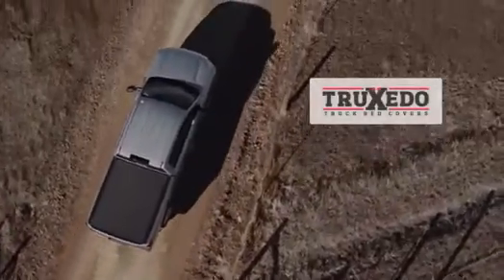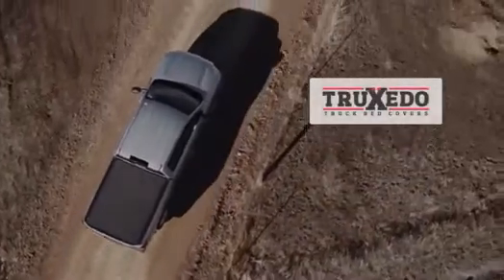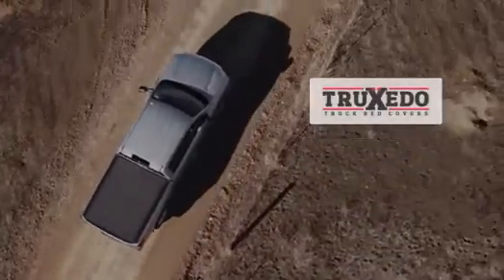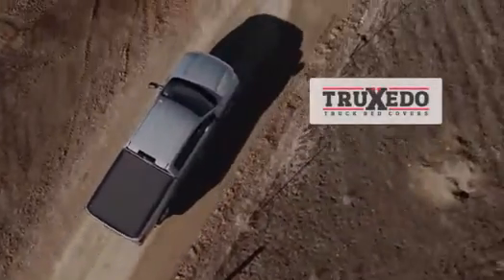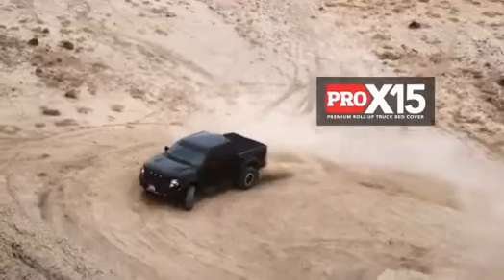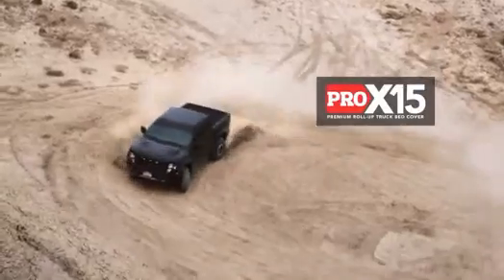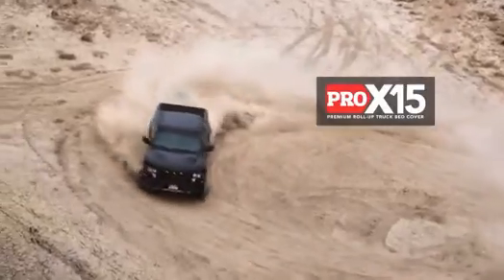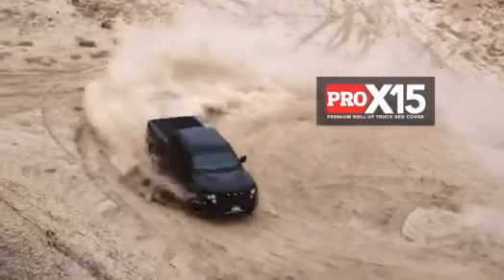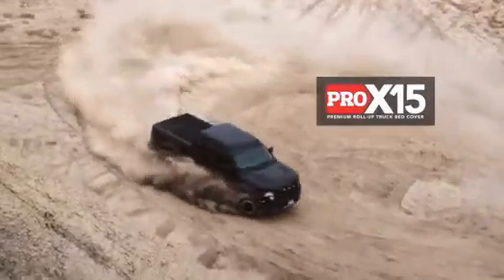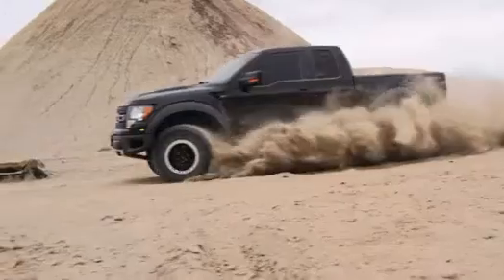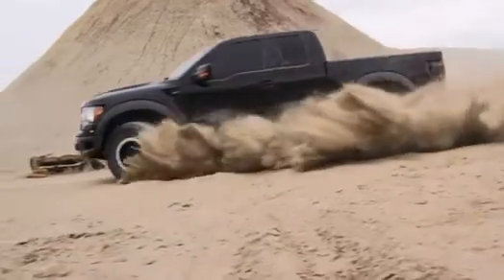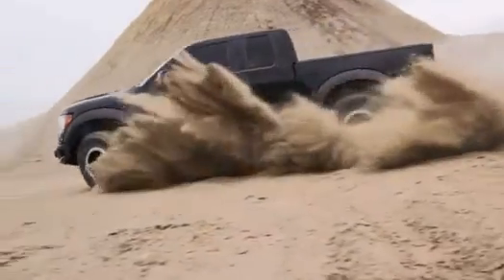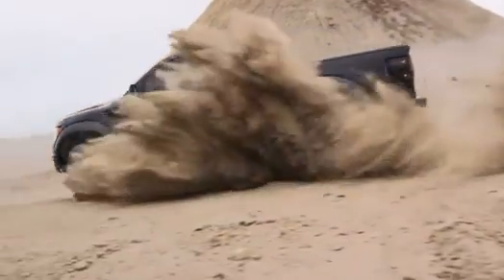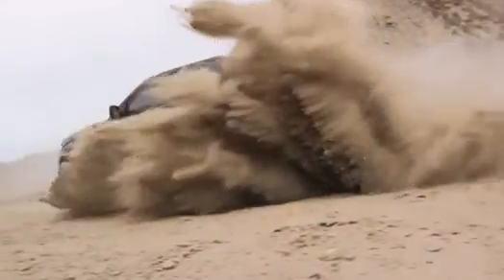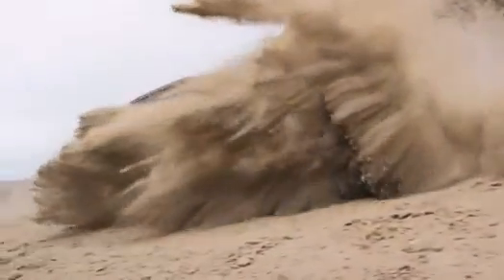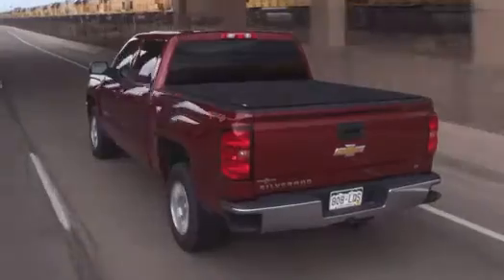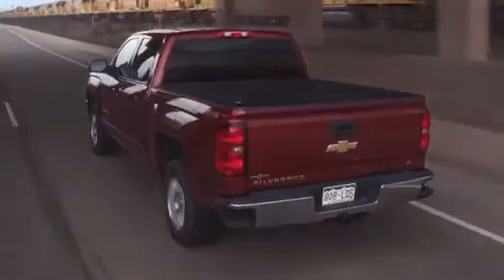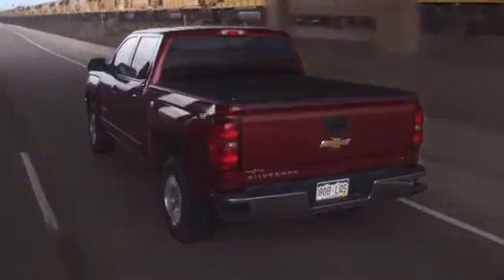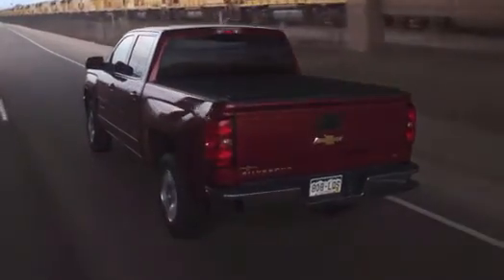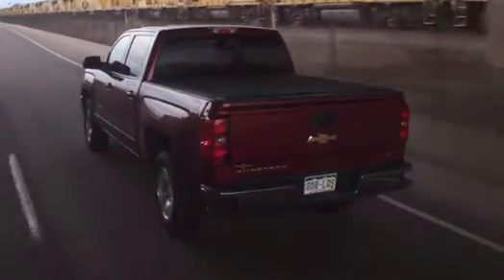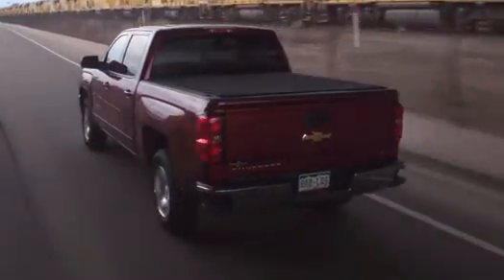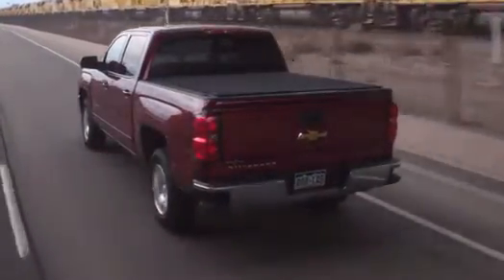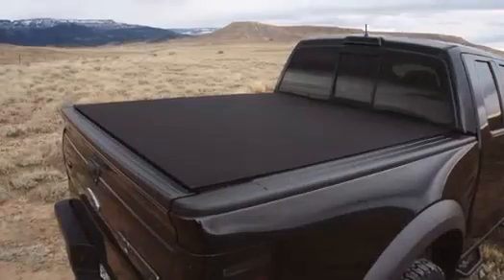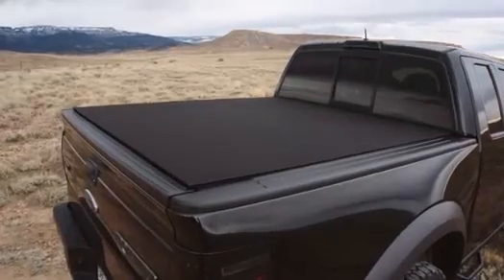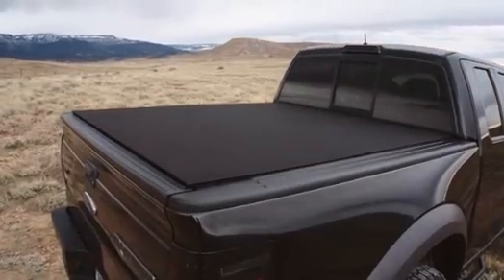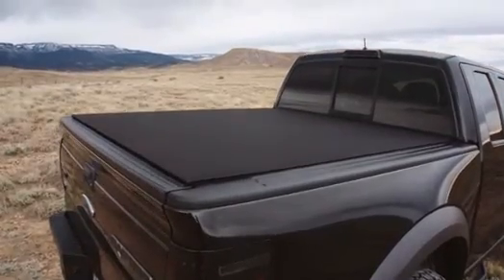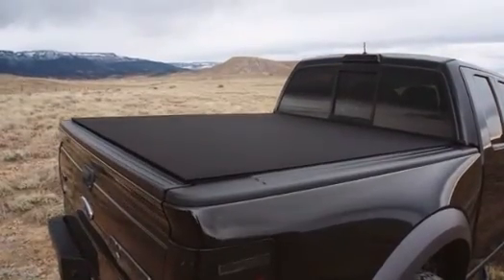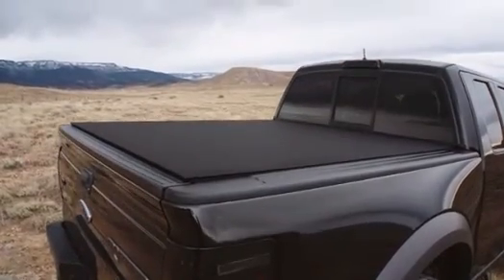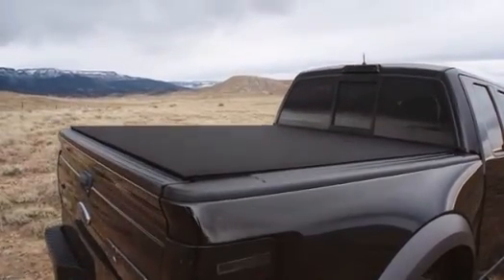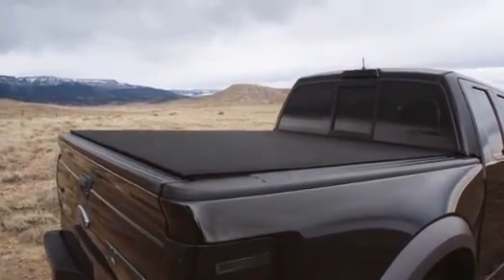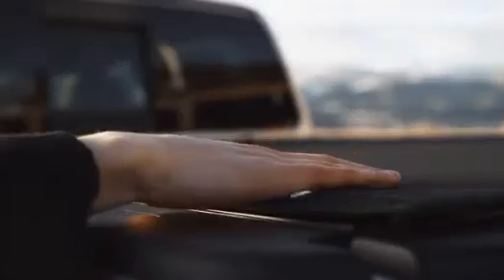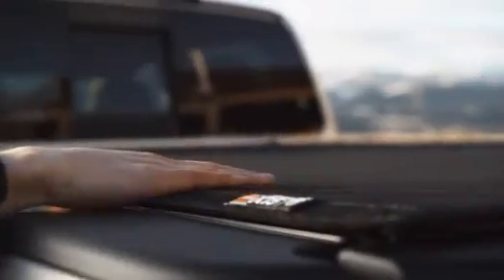When you work hard and play hard, you want a truck bed cover that can stand up to the test. That's why we've created Pro X15, Truxedo's all-new premium soft roll-up truck bed cover.